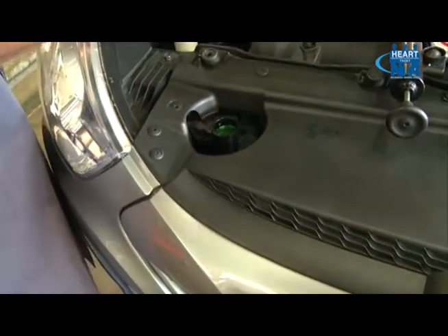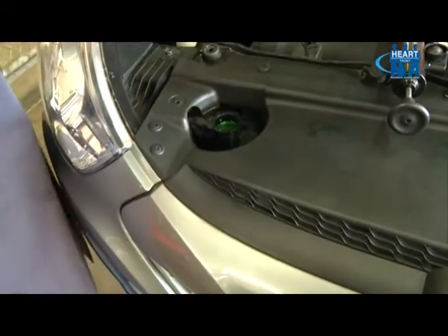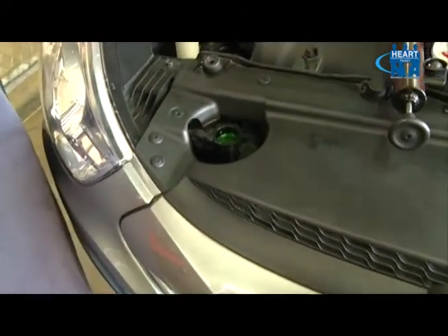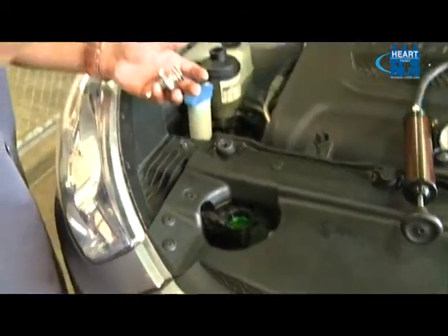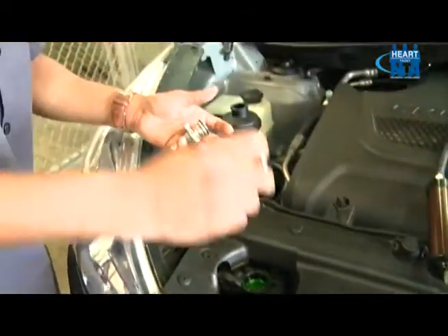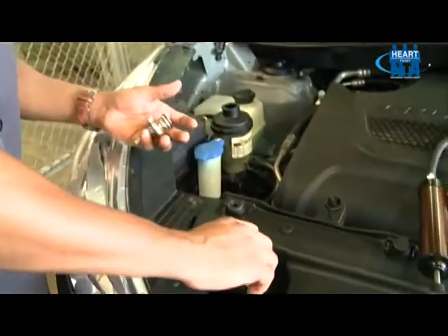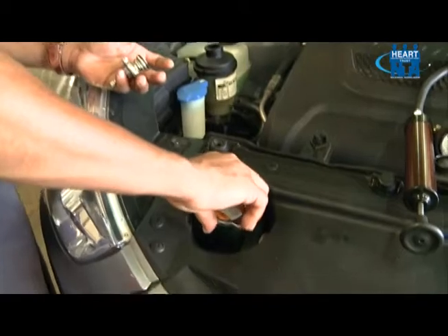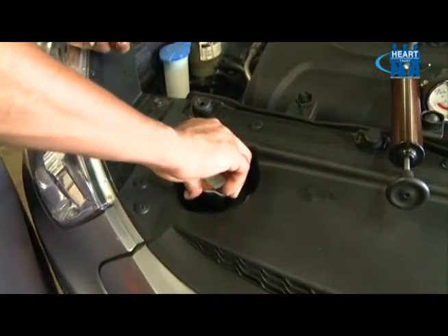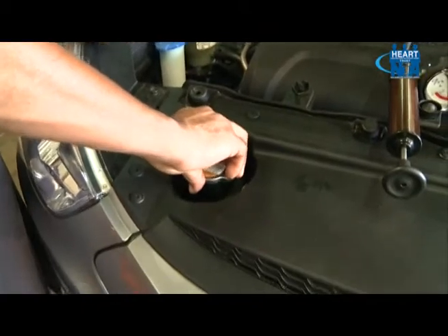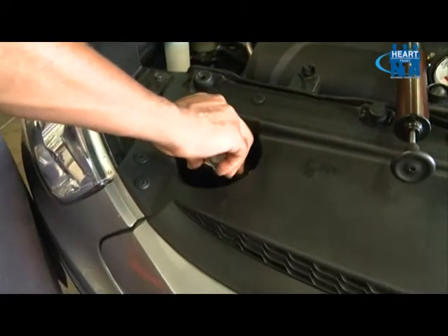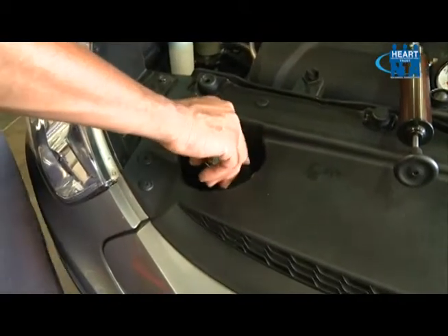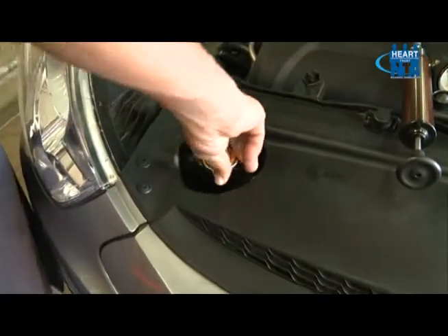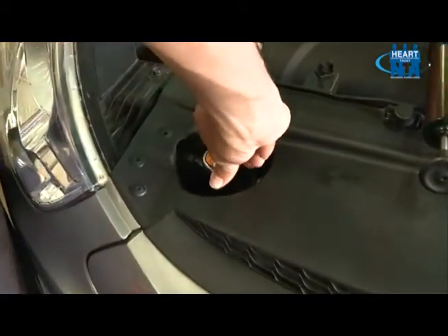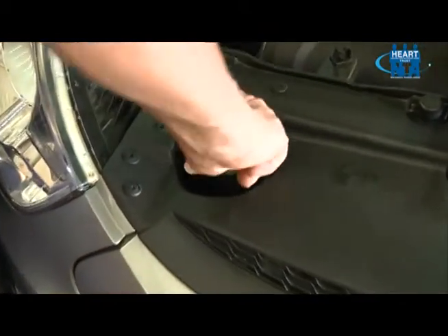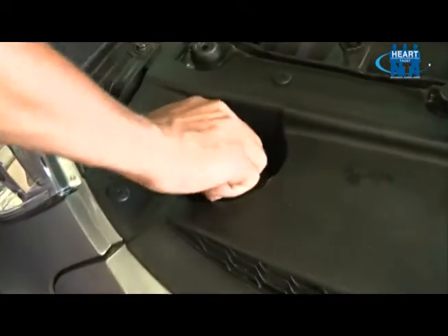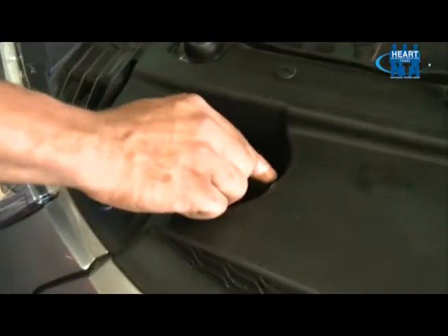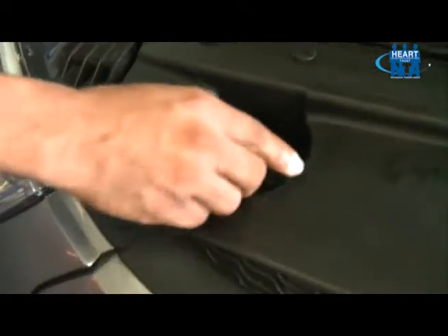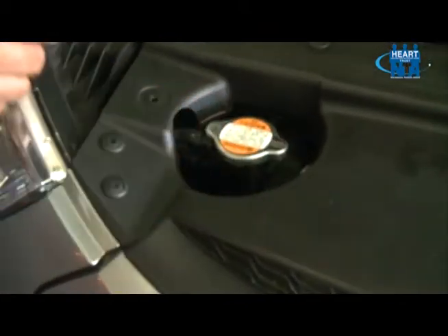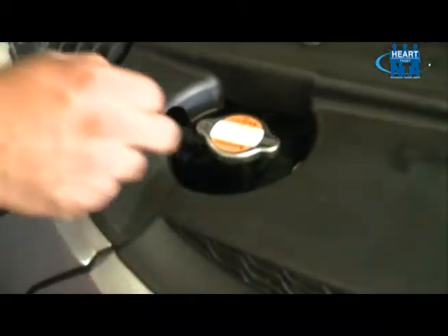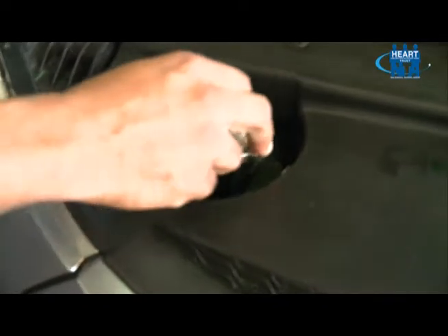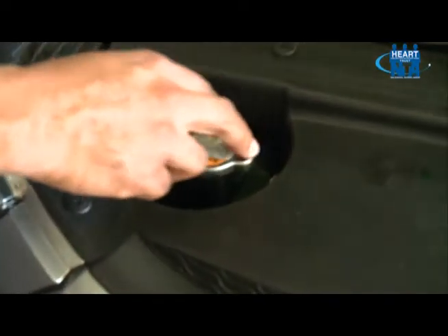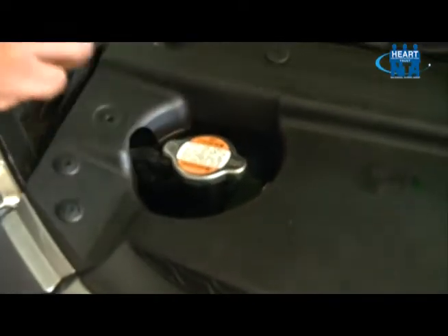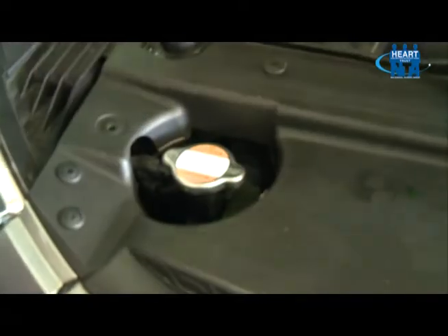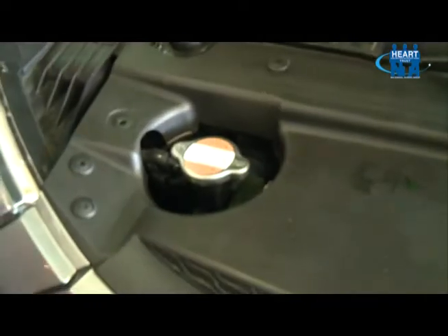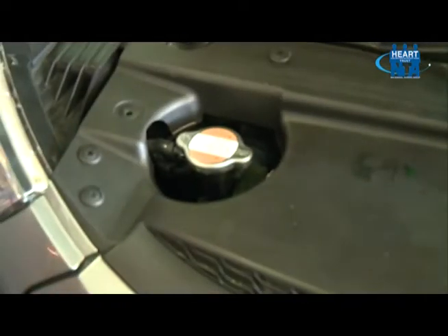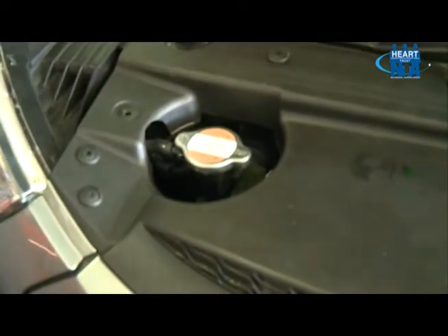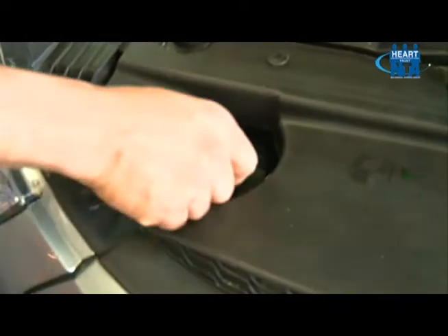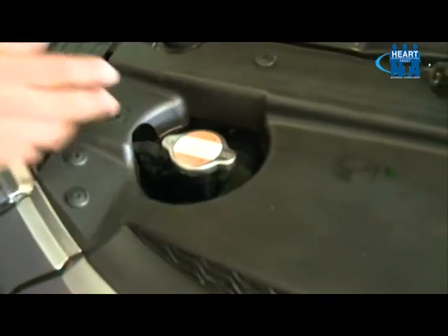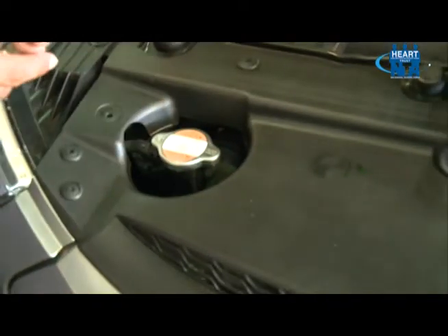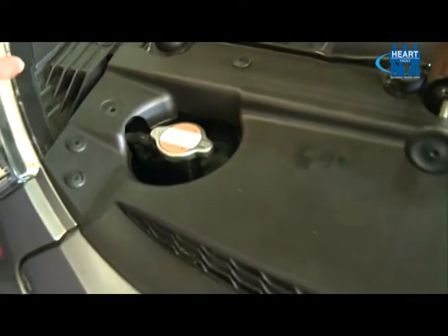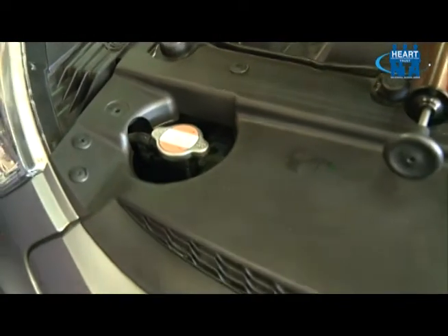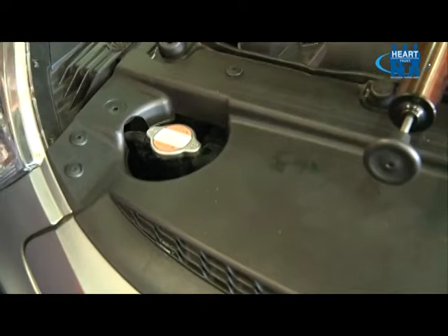Ensure that the radiator cap is fixed back to the system and that the area we are working with is clean and dry.